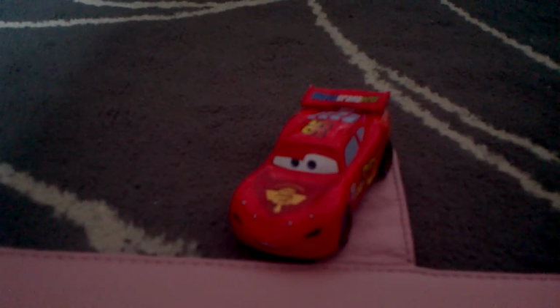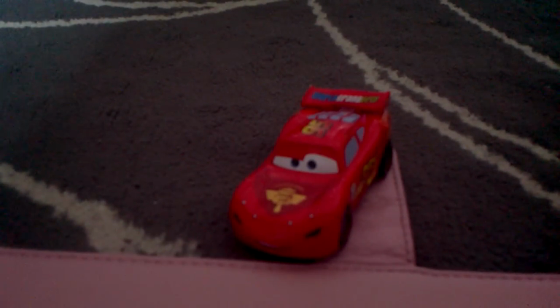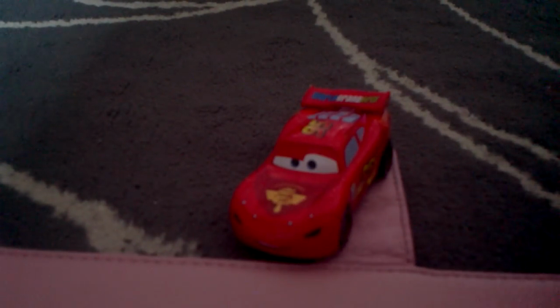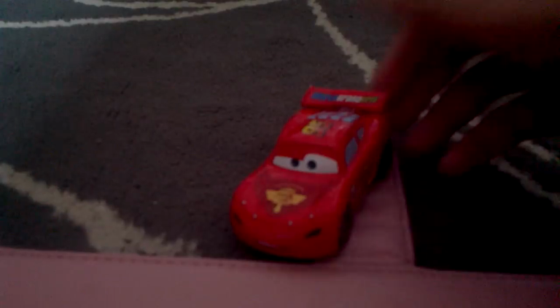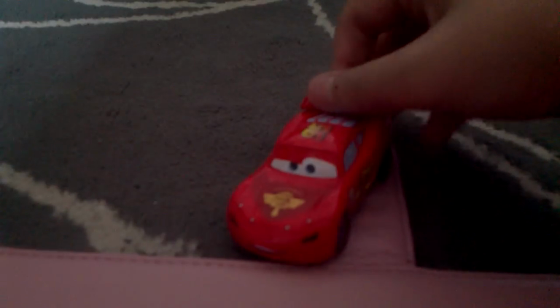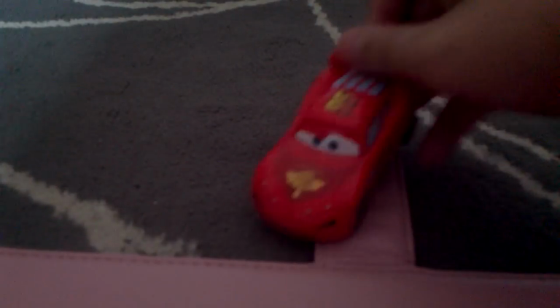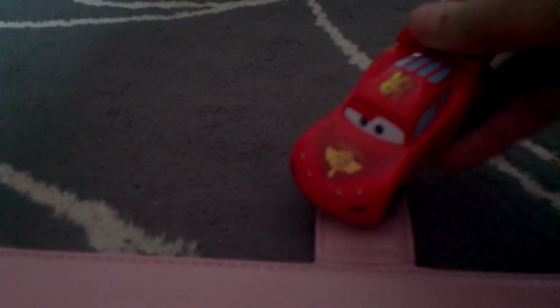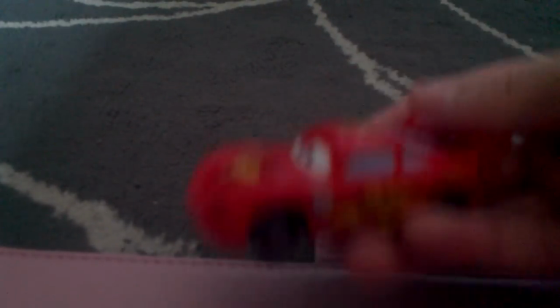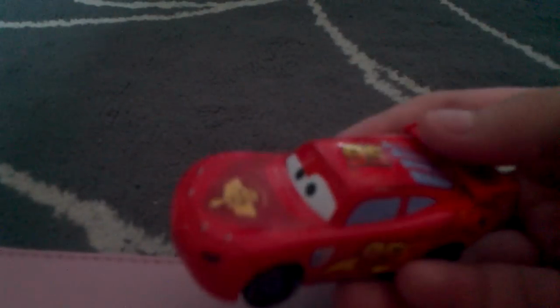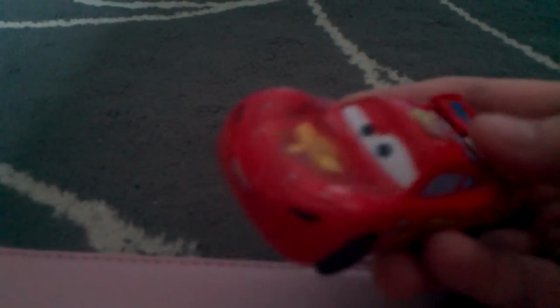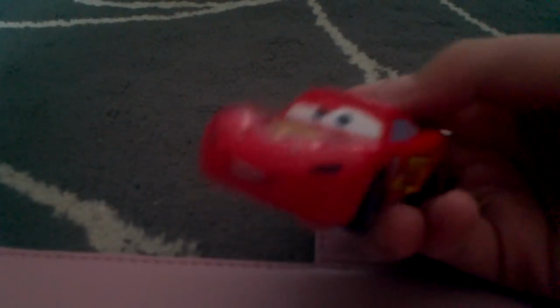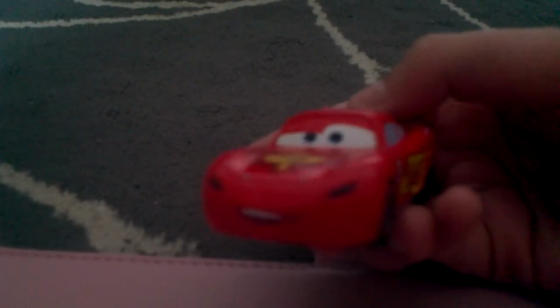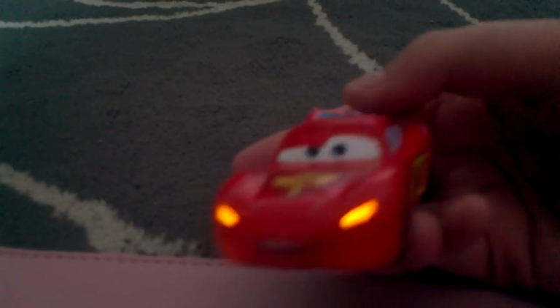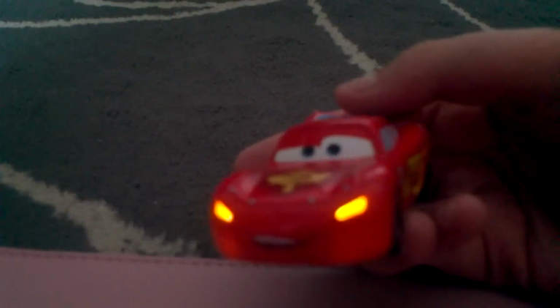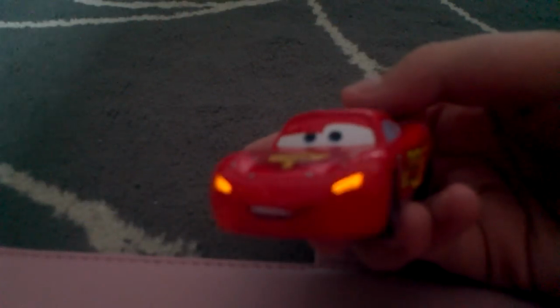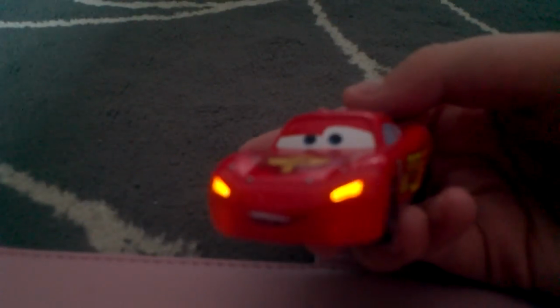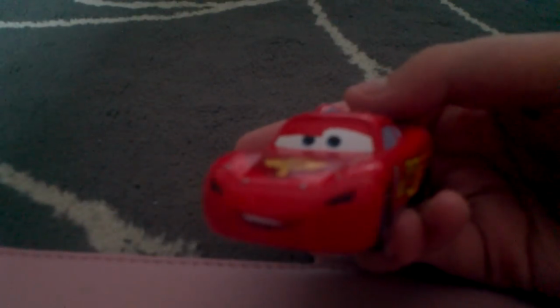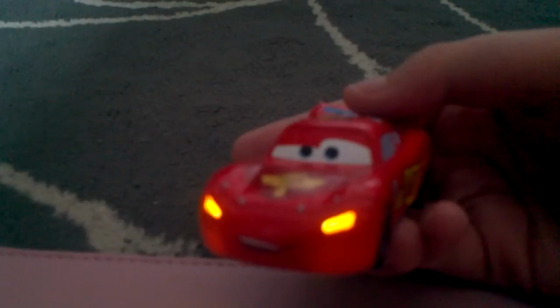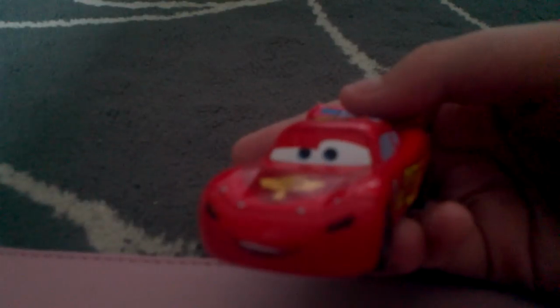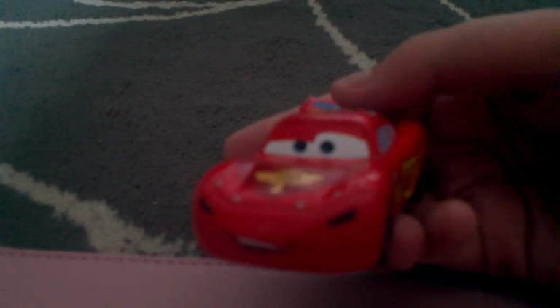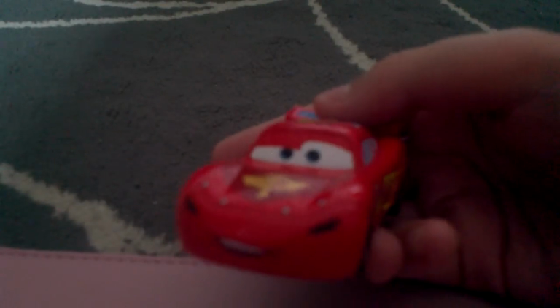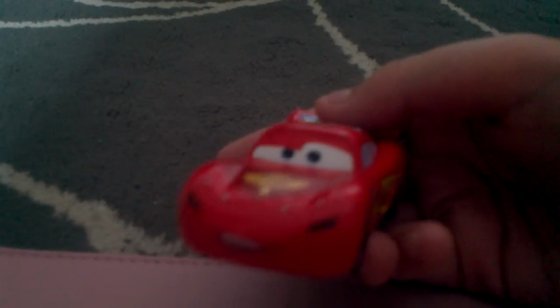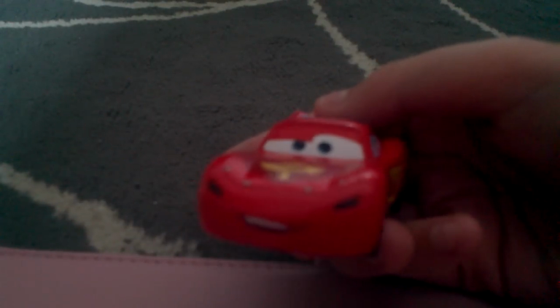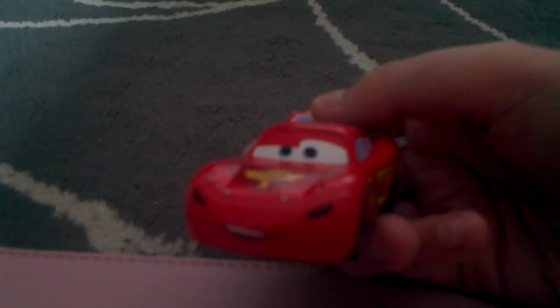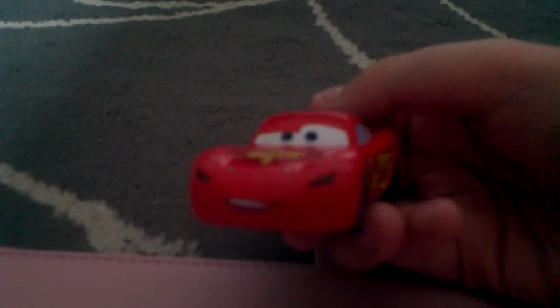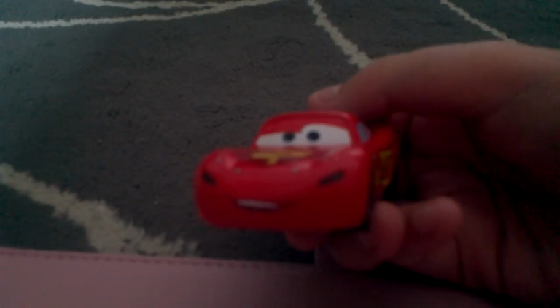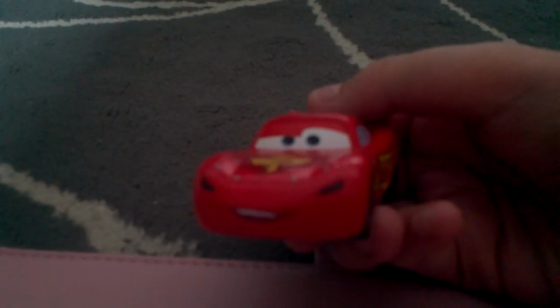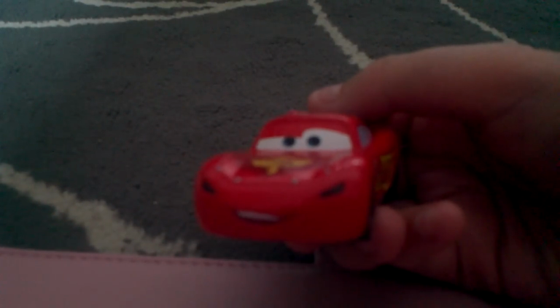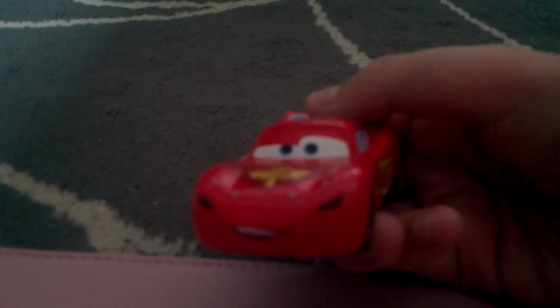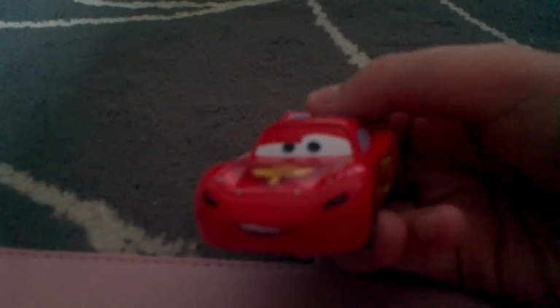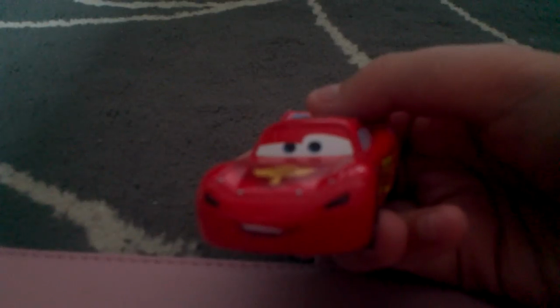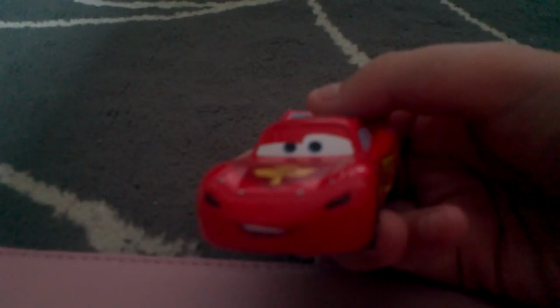And this one is Lightning McQueen. I'm so glad you're here. Yeah, I'm glad you're here as well, McQueen.